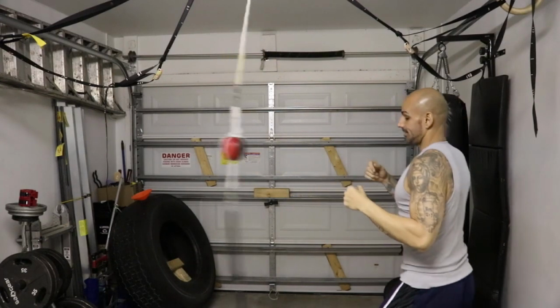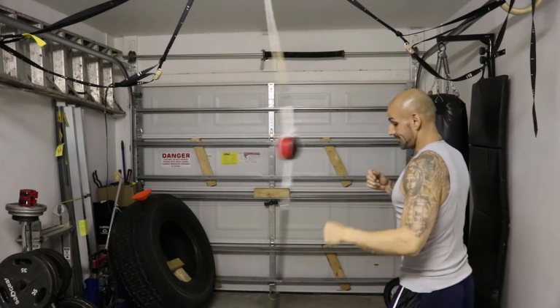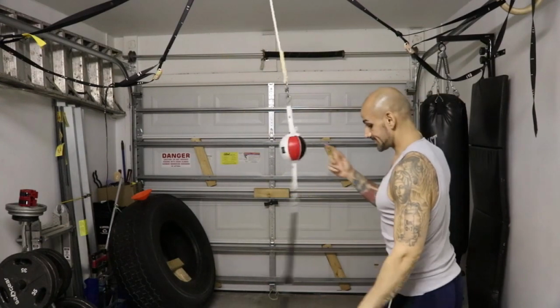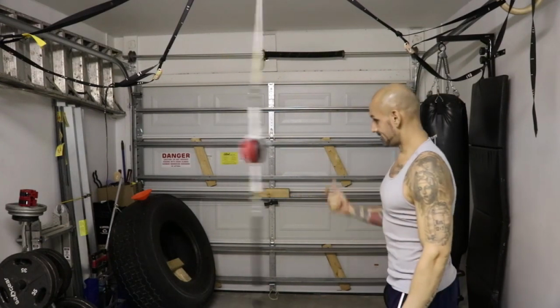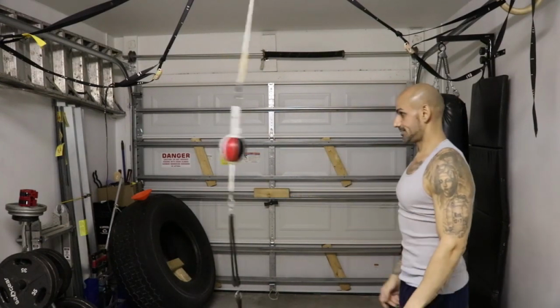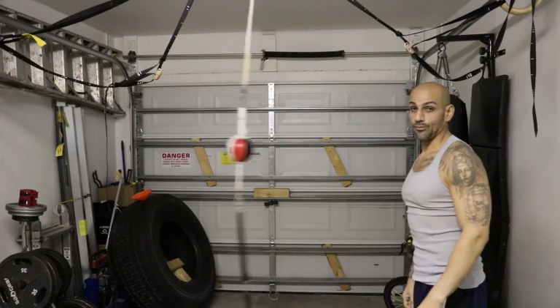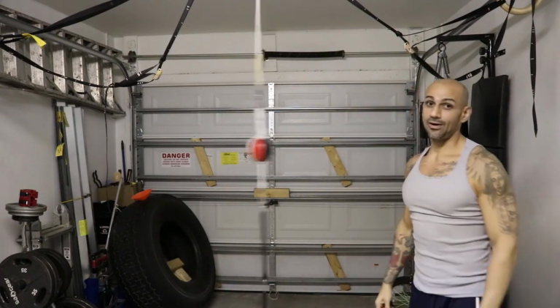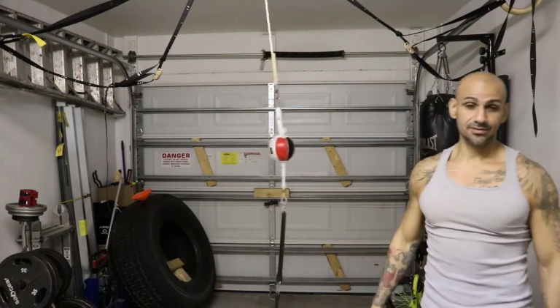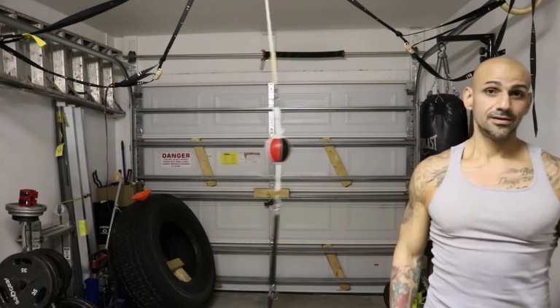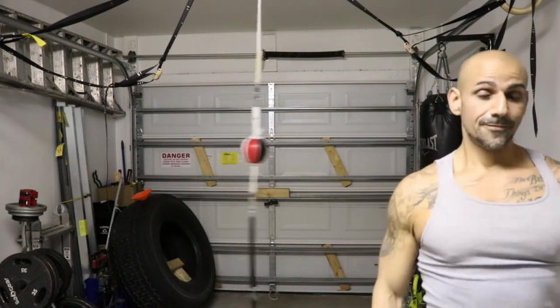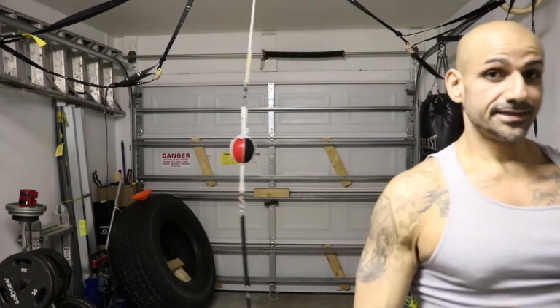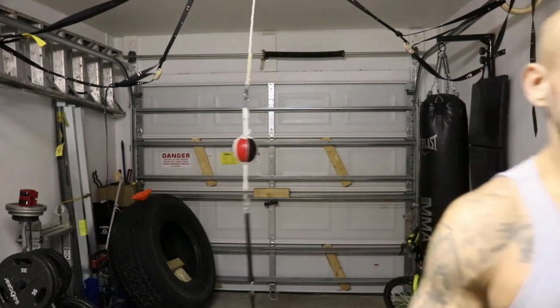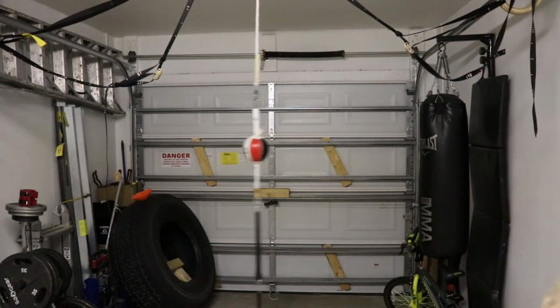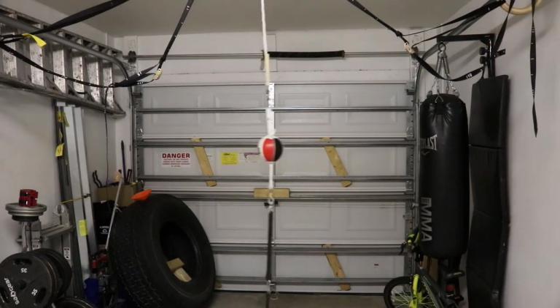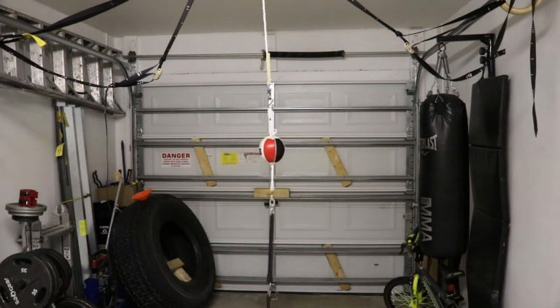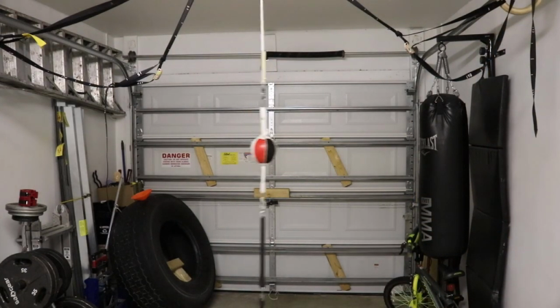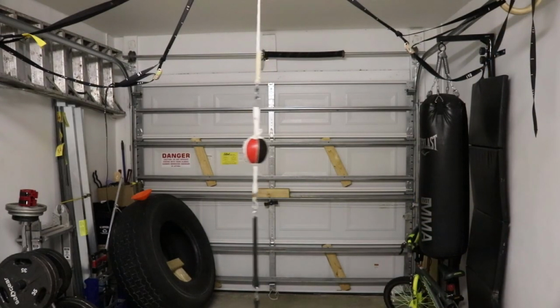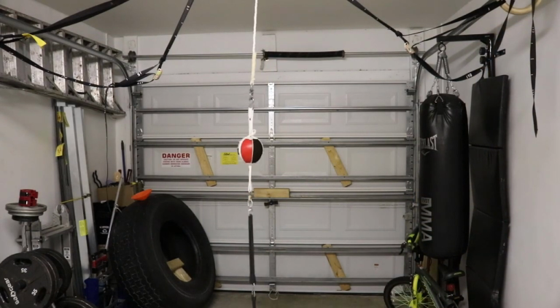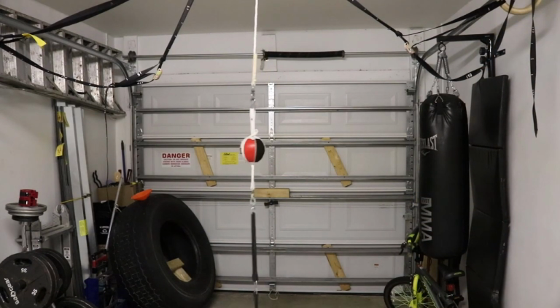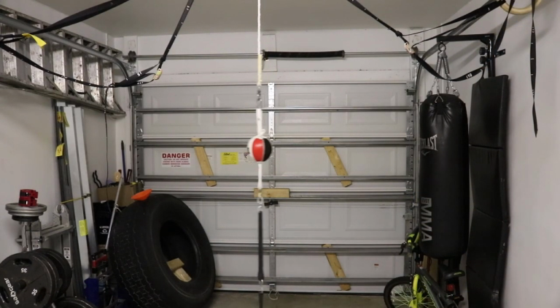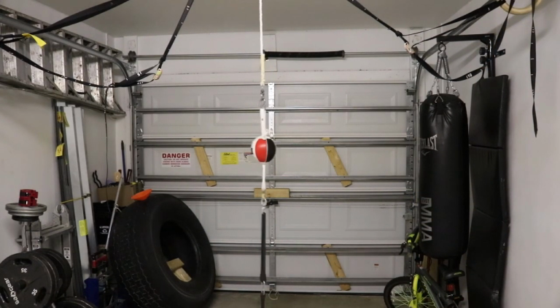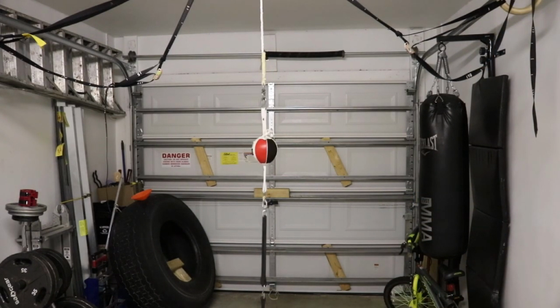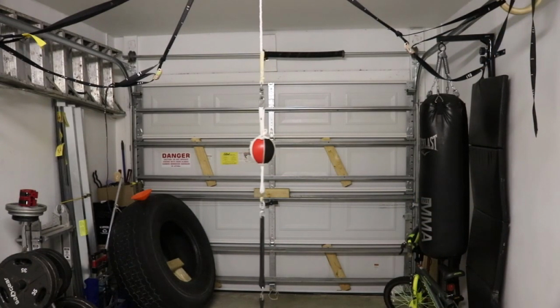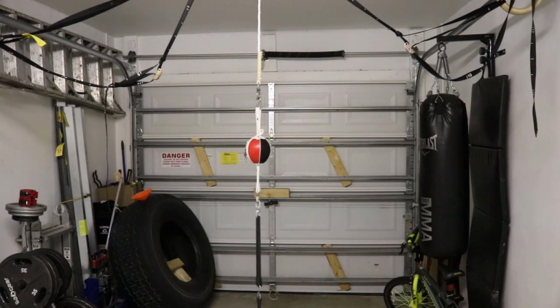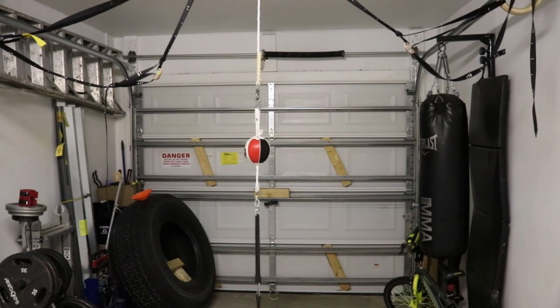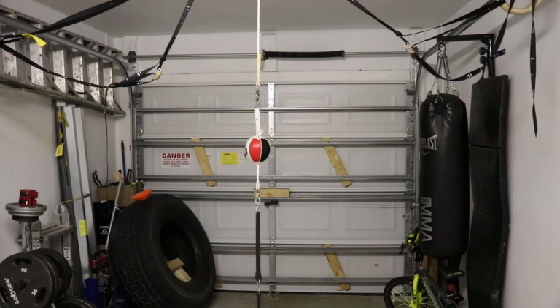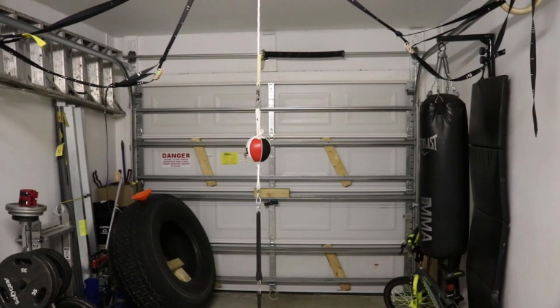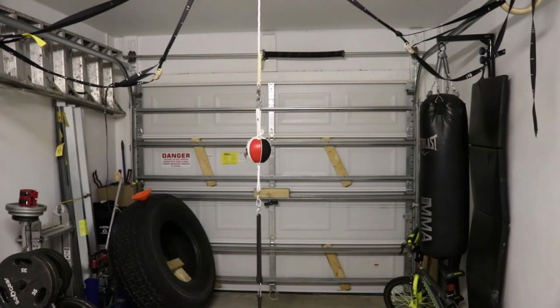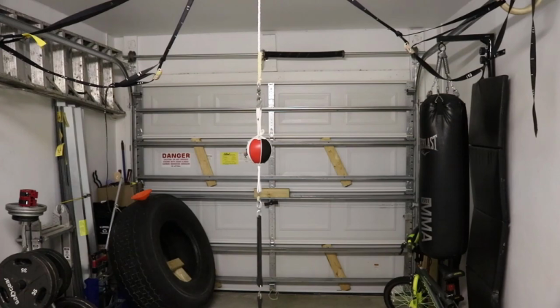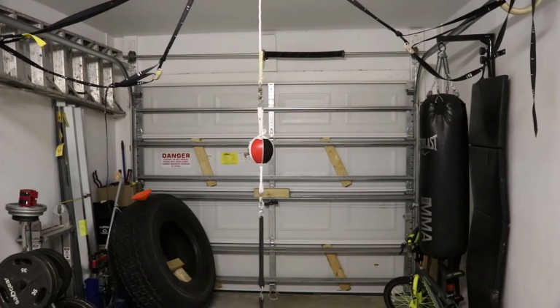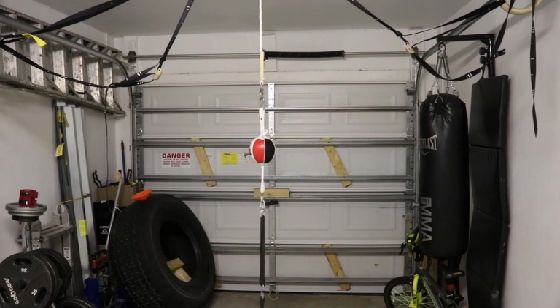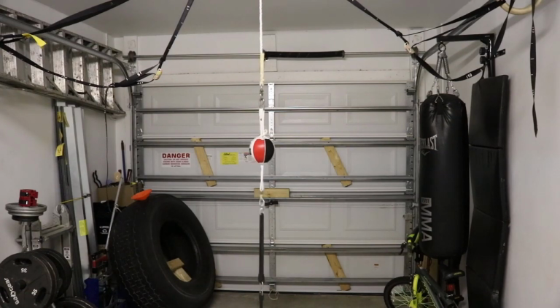This is significantly more challenging to hit than the previous bag. I'm going to have a lot of fun with this one.